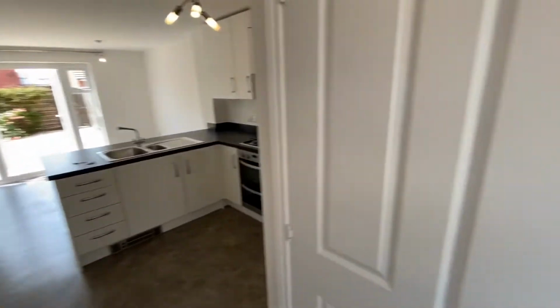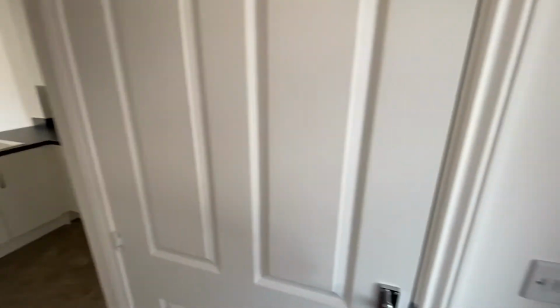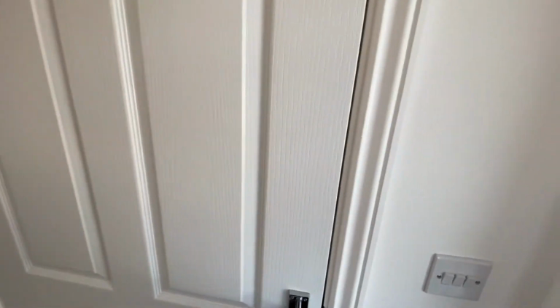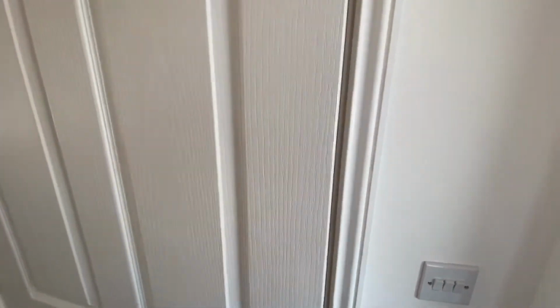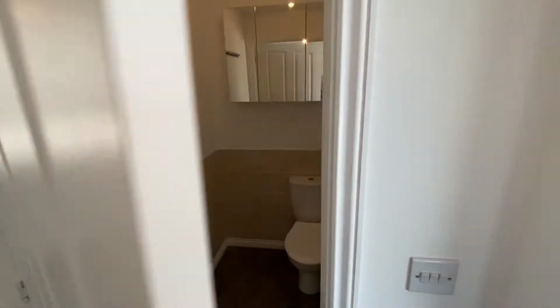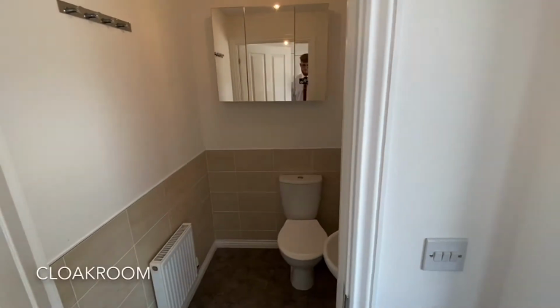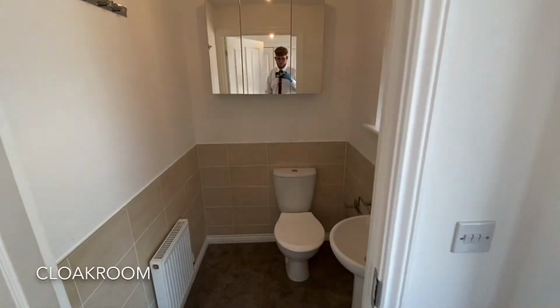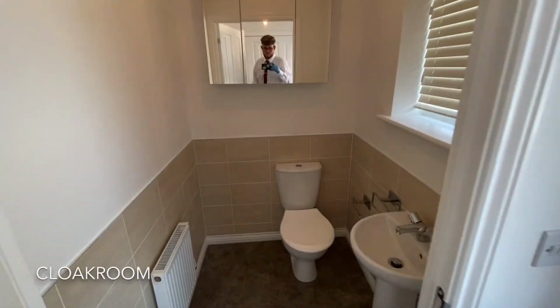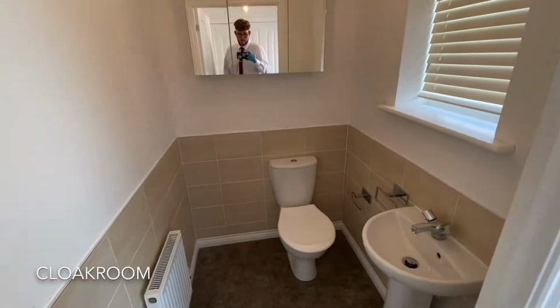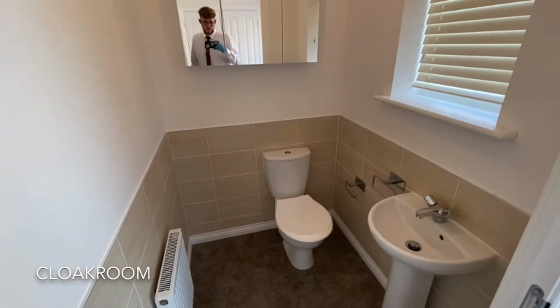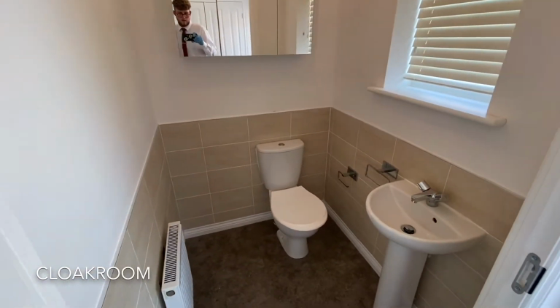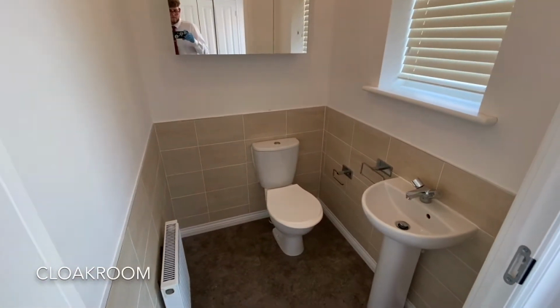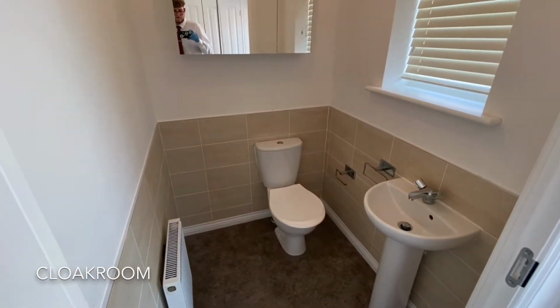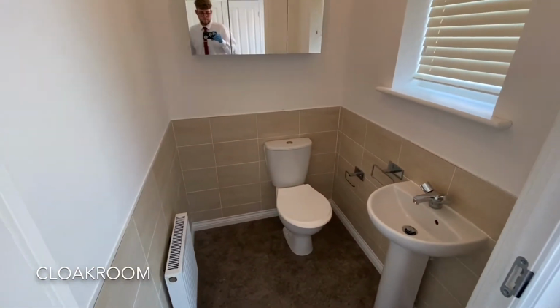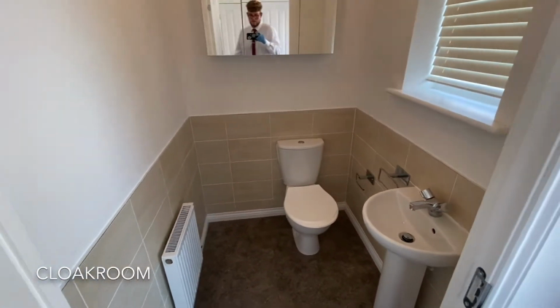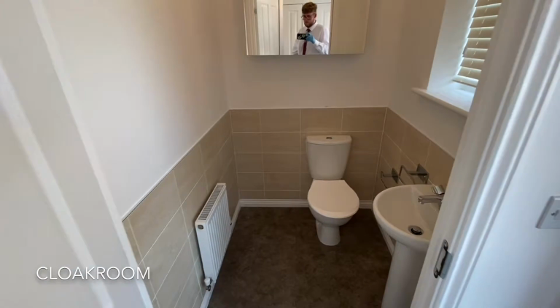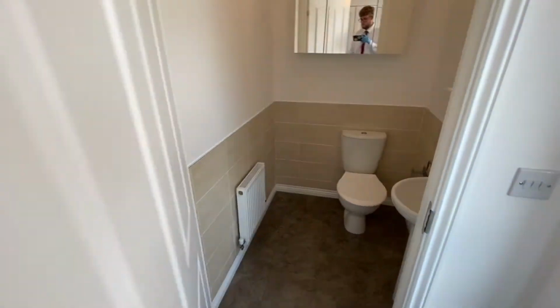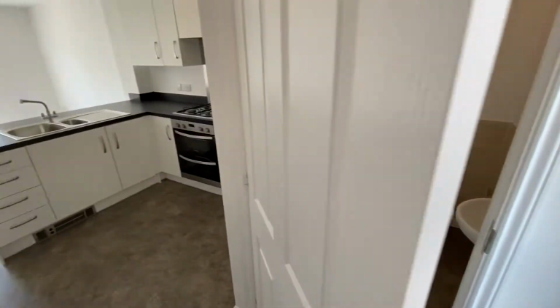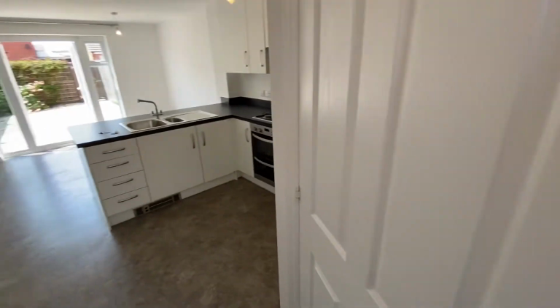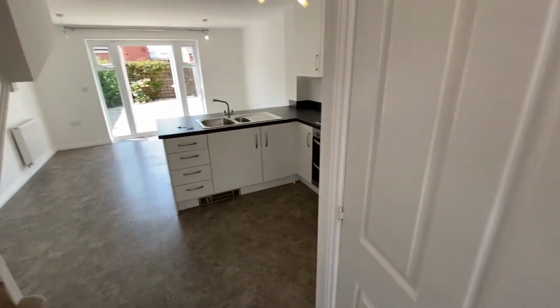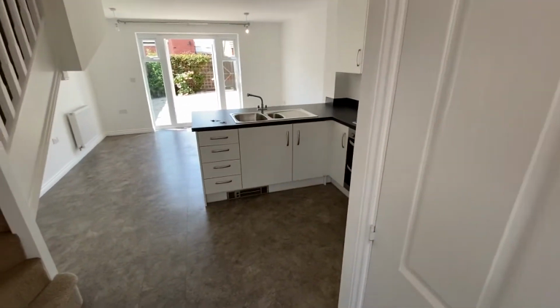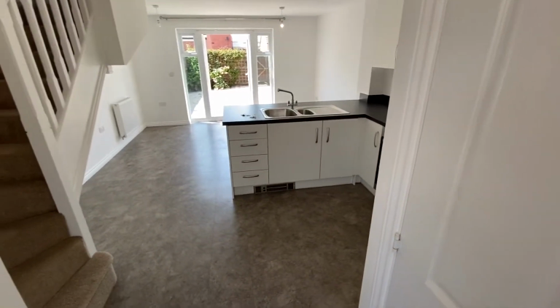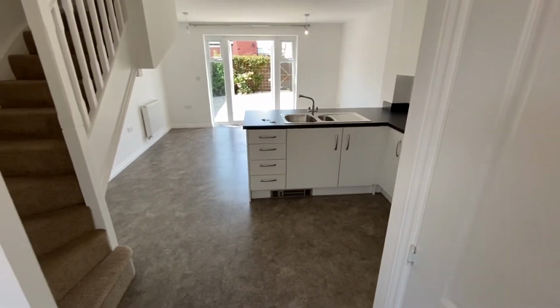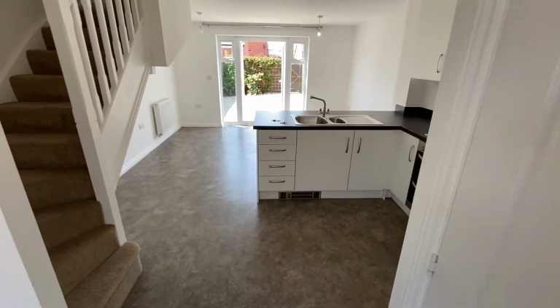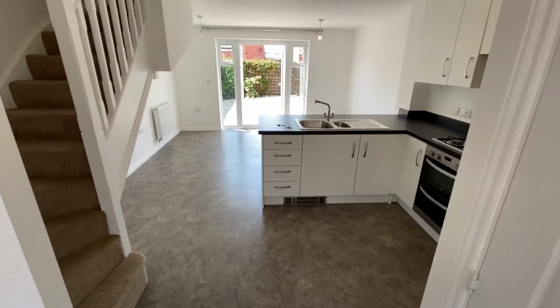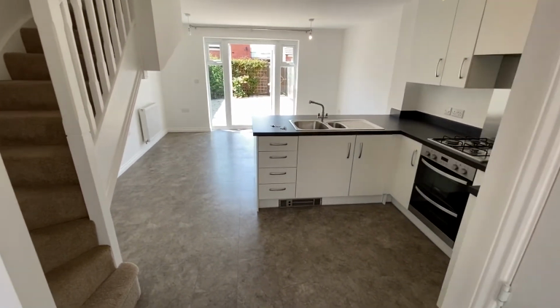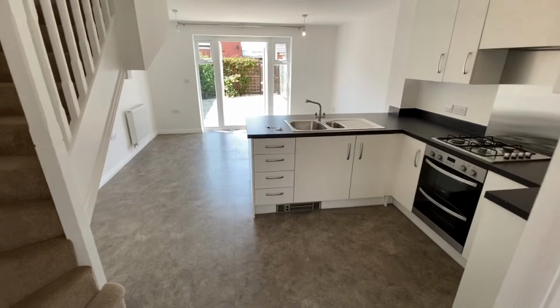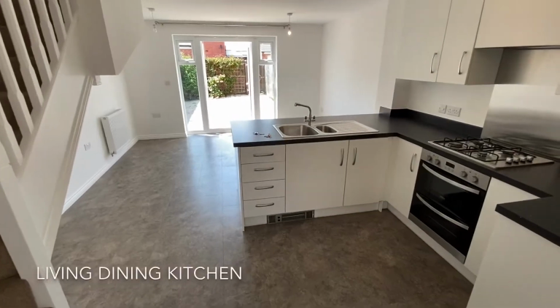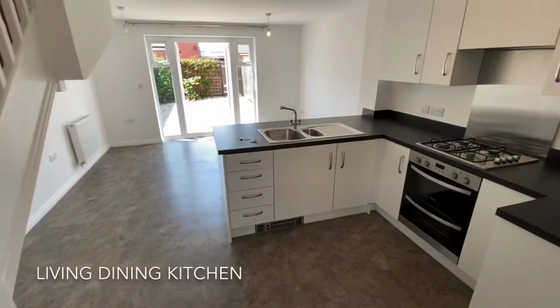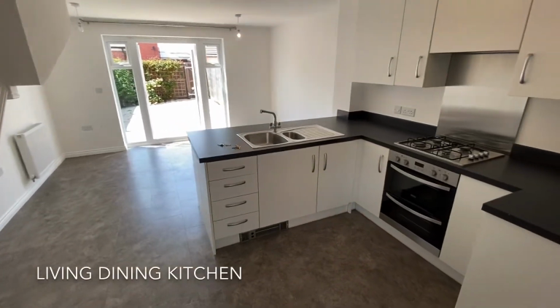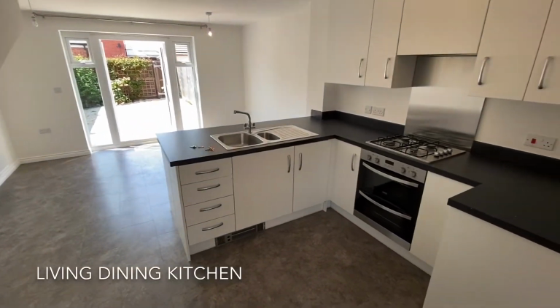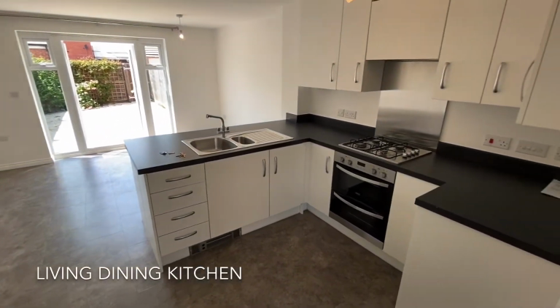Upon entering the property you are greeted with a downstairs cloakroom consisting of a WC and hand basin. The property also benefits from a large kitchen dining living room.